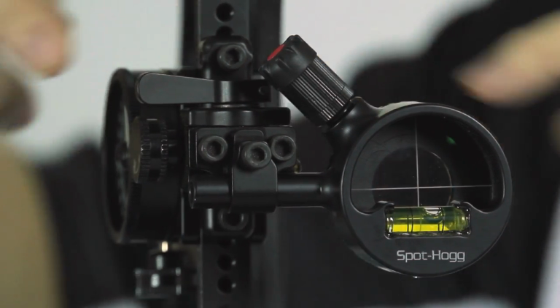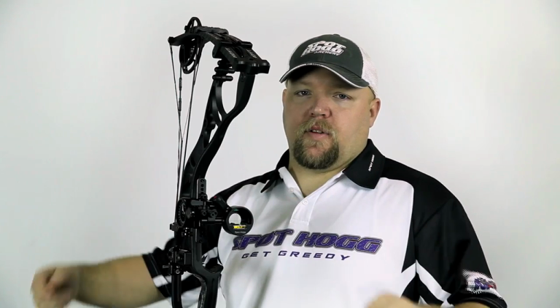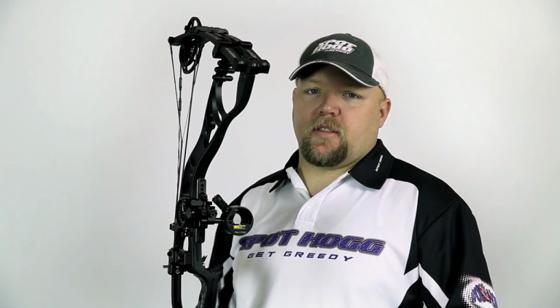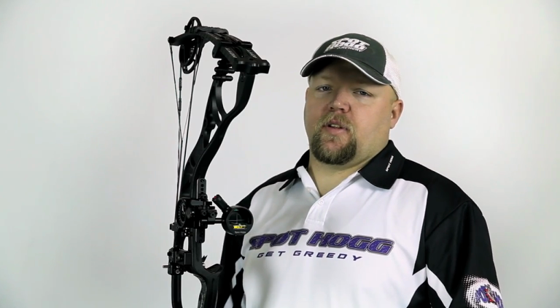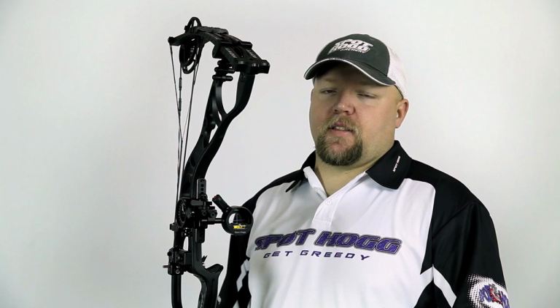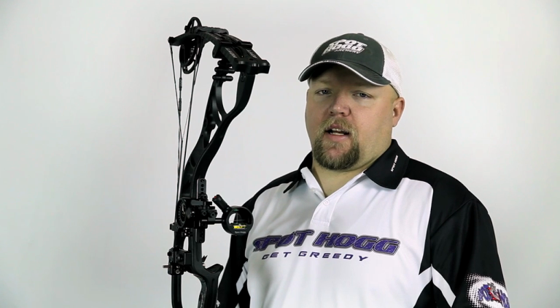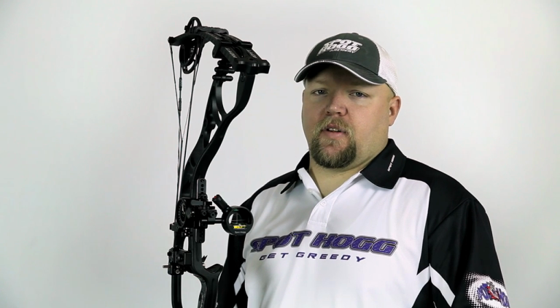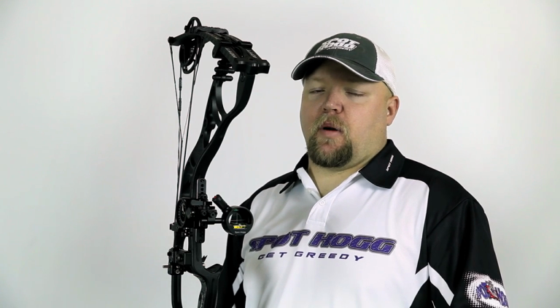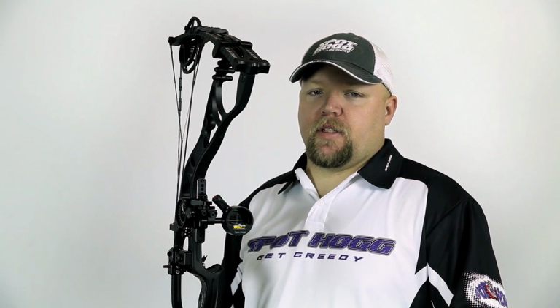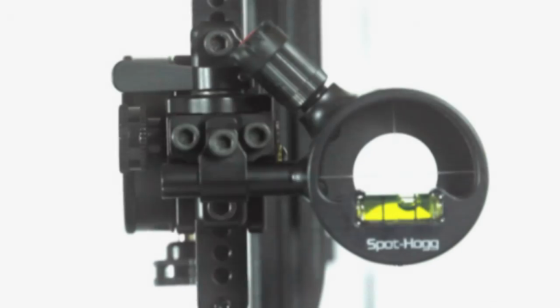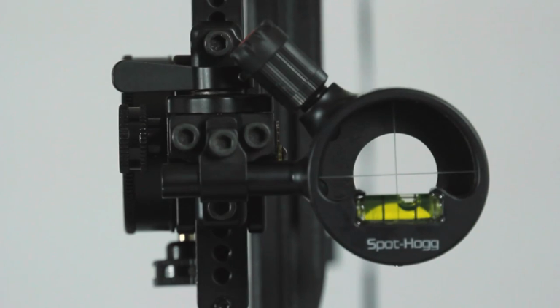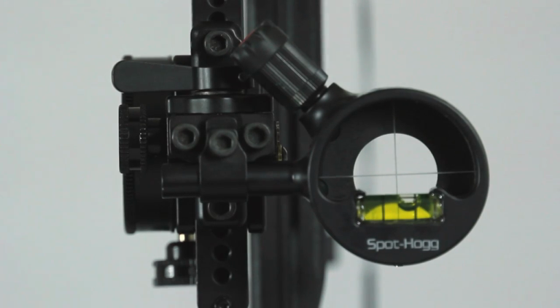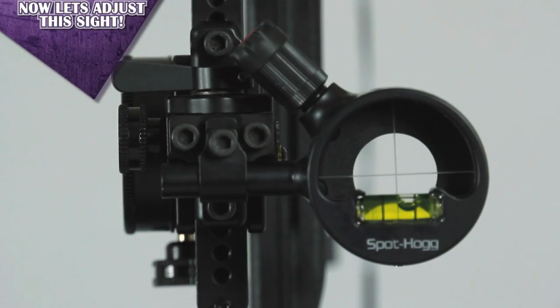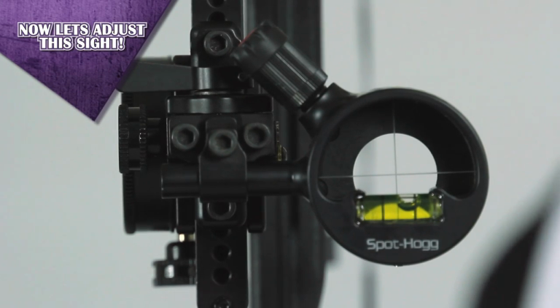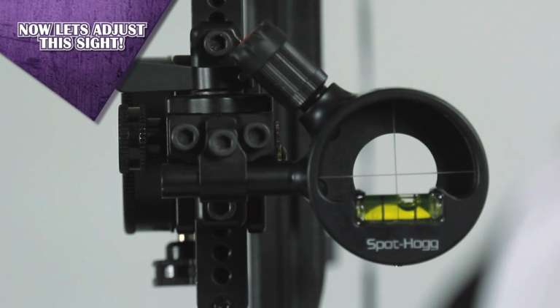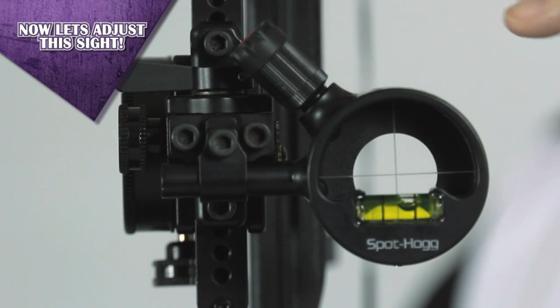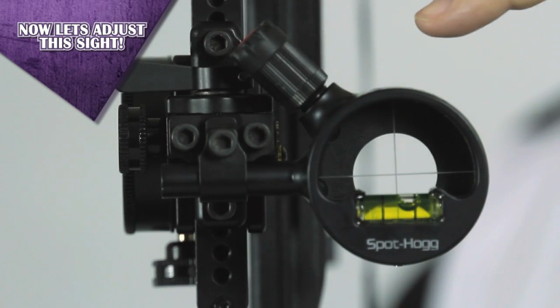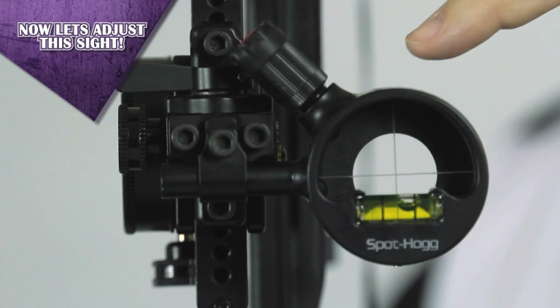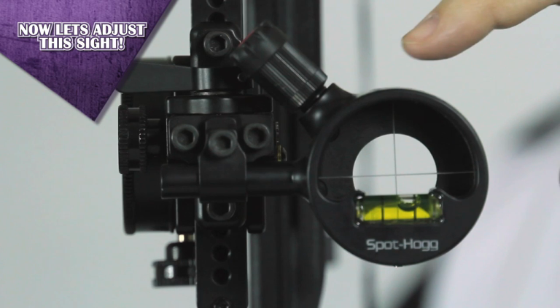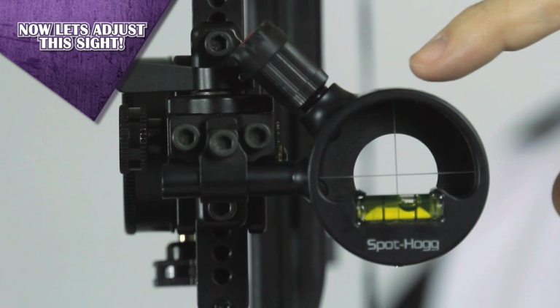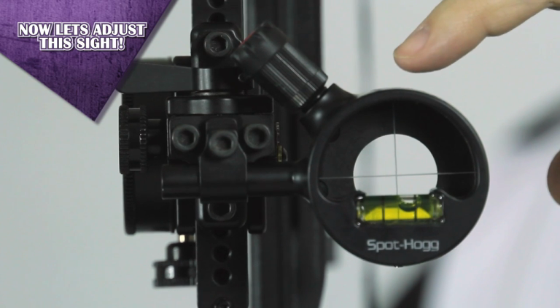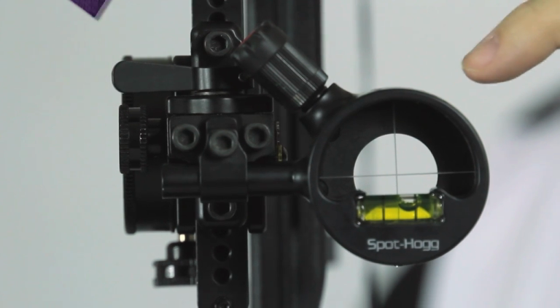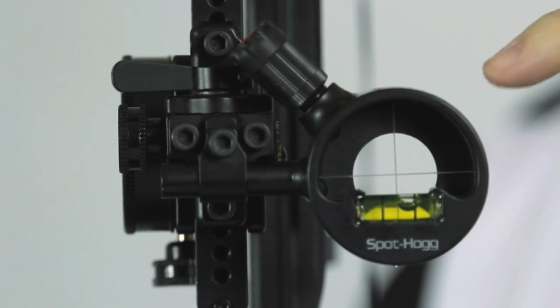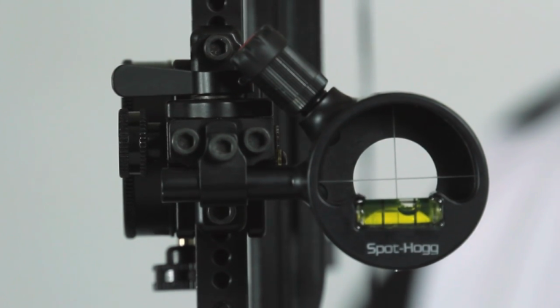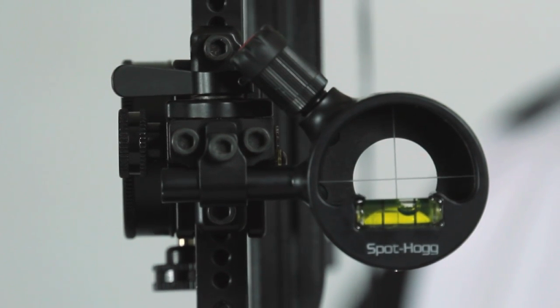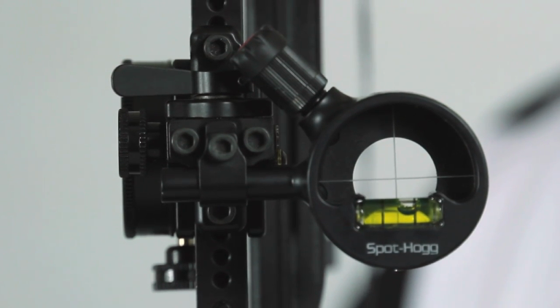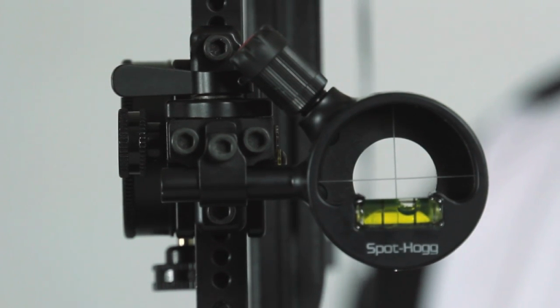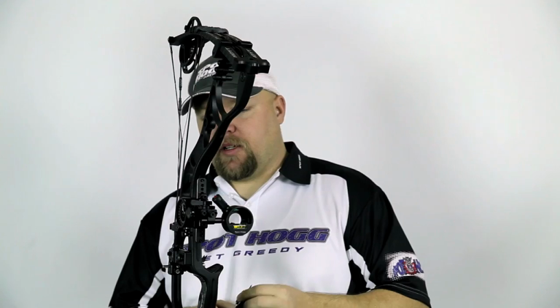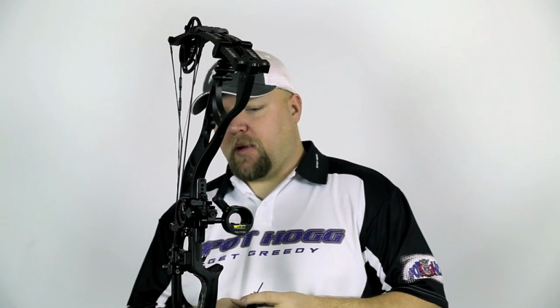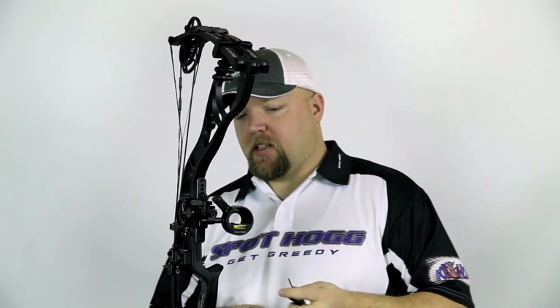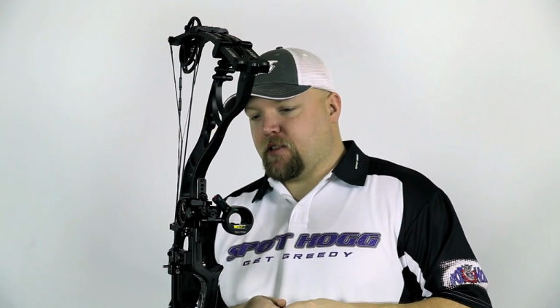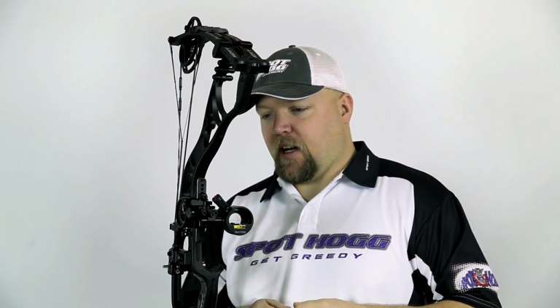You have now successfully set the second axis of your Hog Mob series sights. So as you can see here, the Hog Mob sight we have set up now — the bubble is slightly off. Here's how you make an adjustment to your second axis.